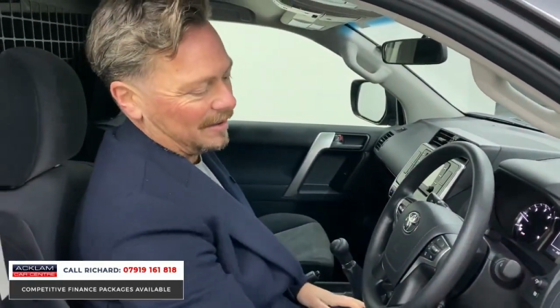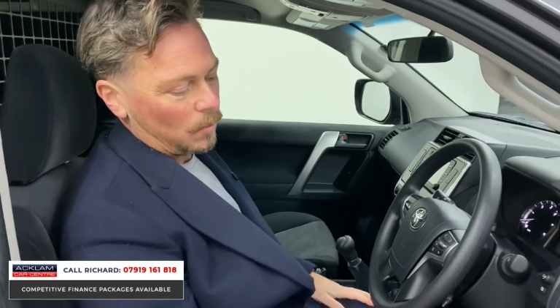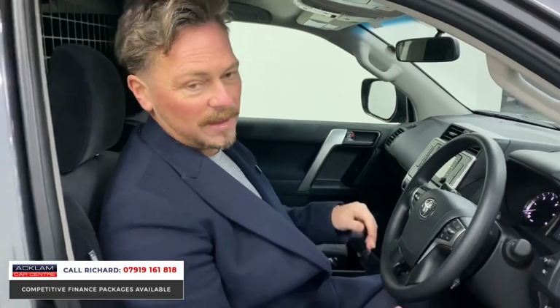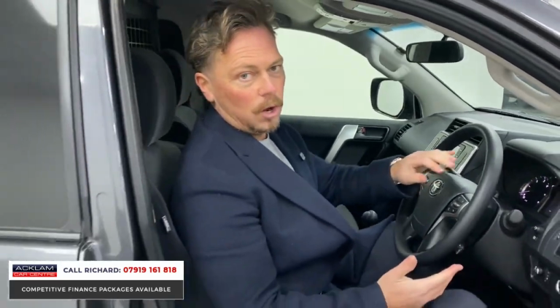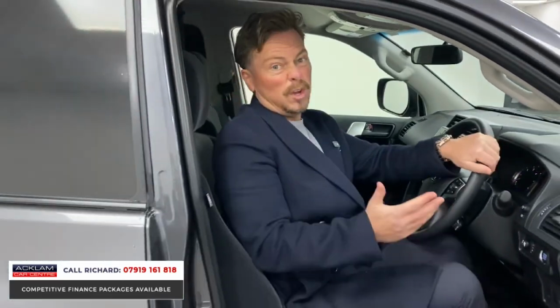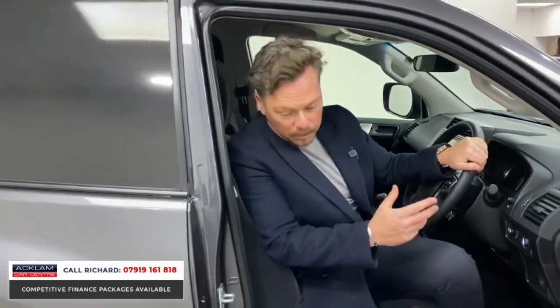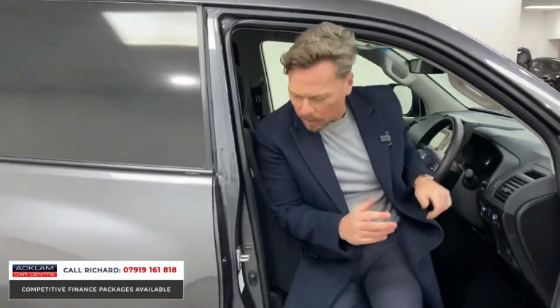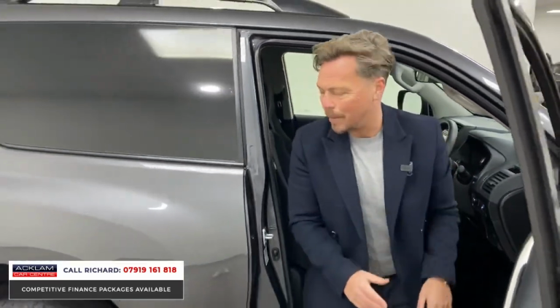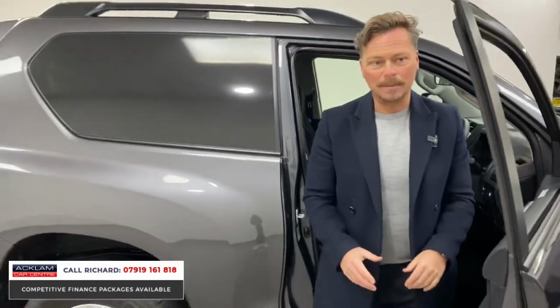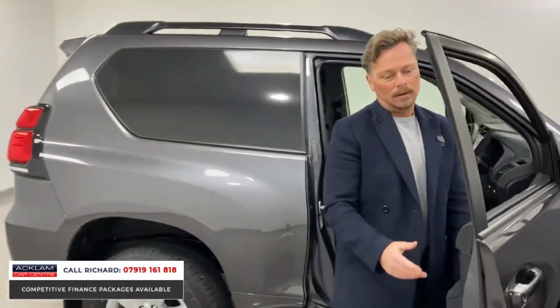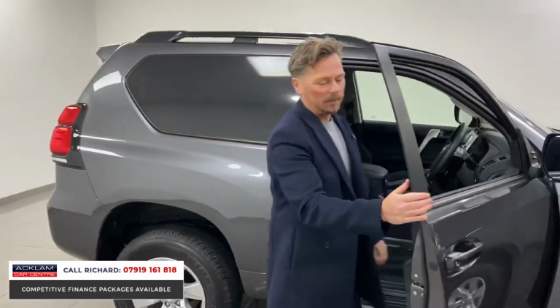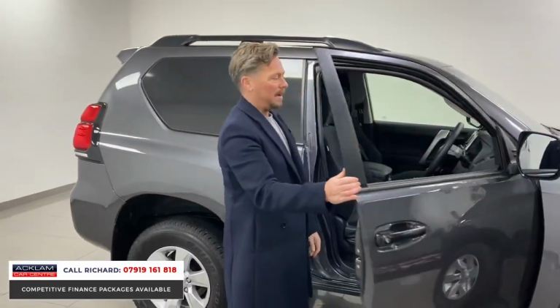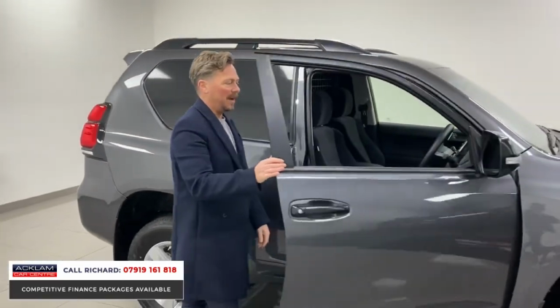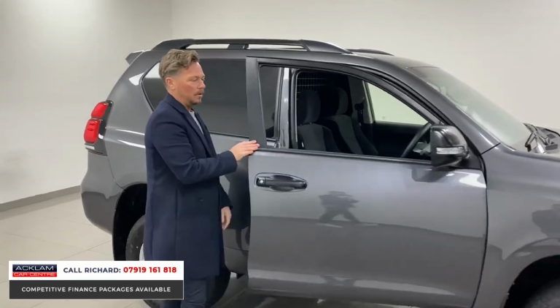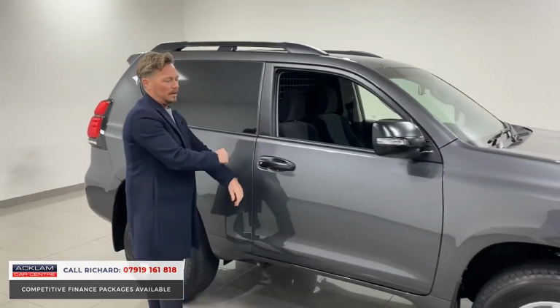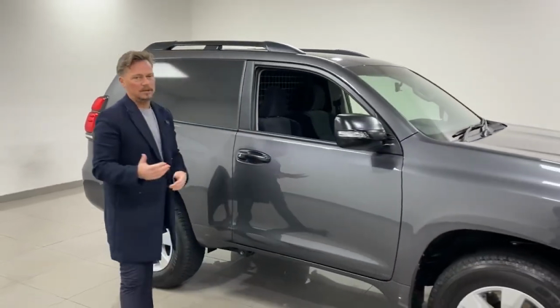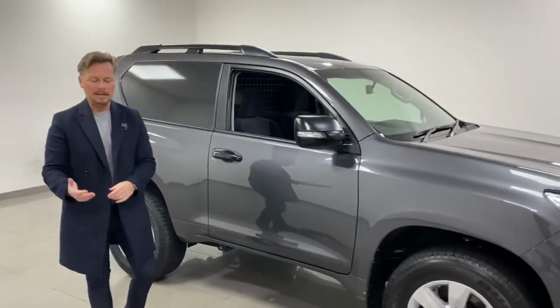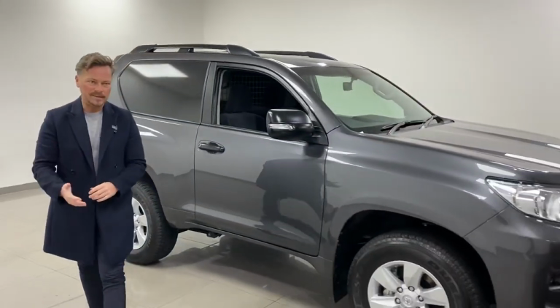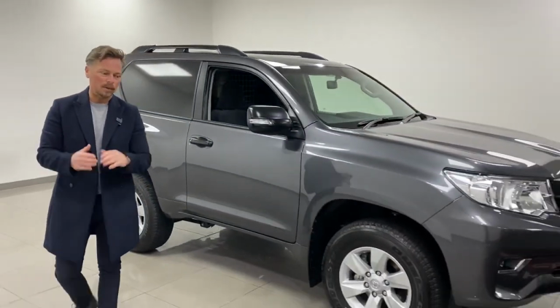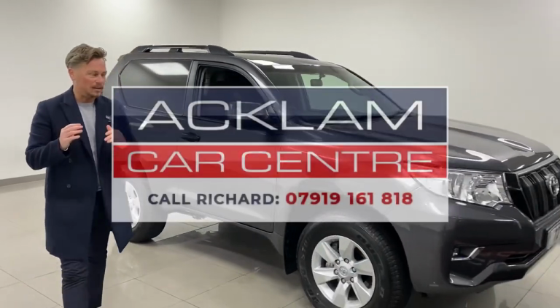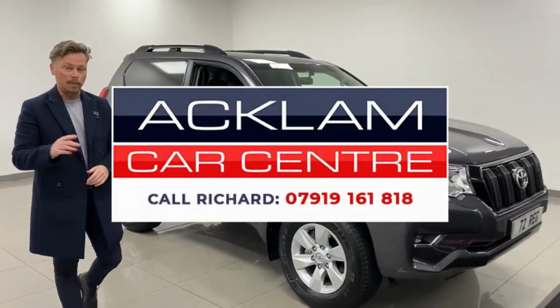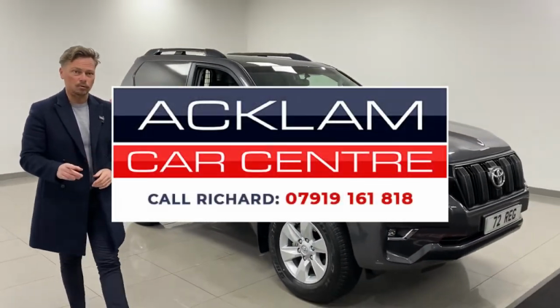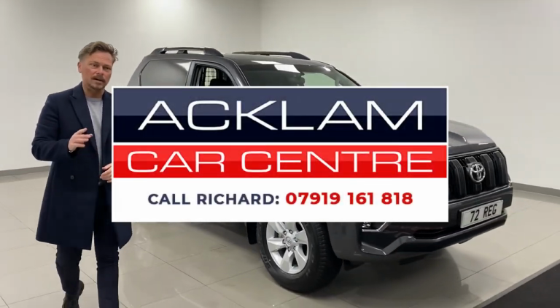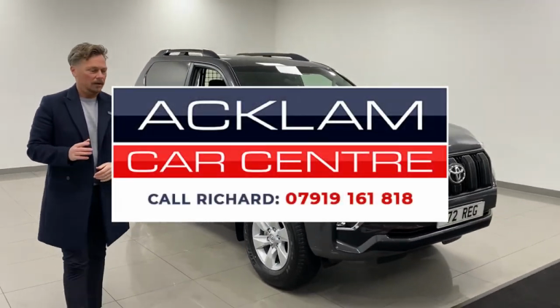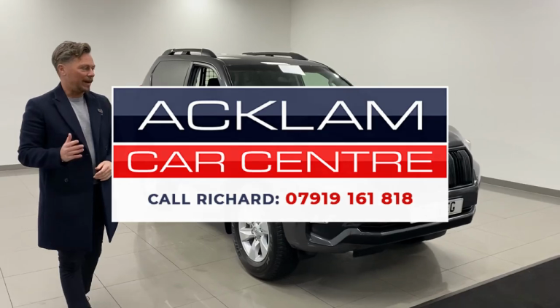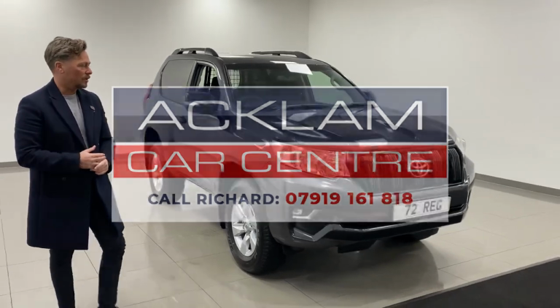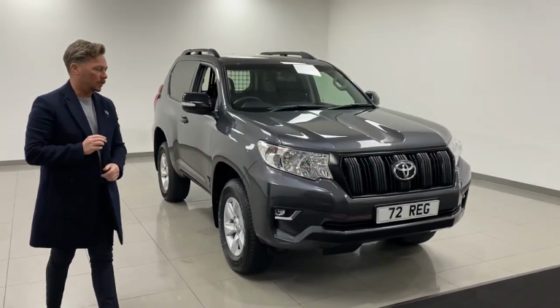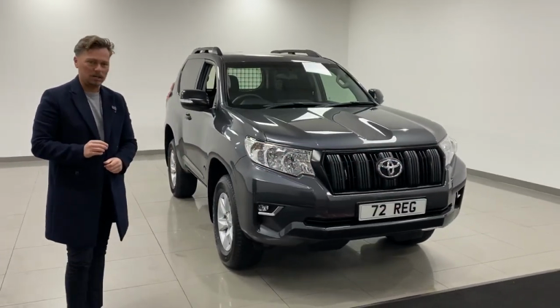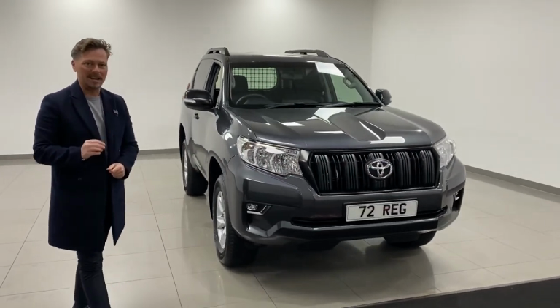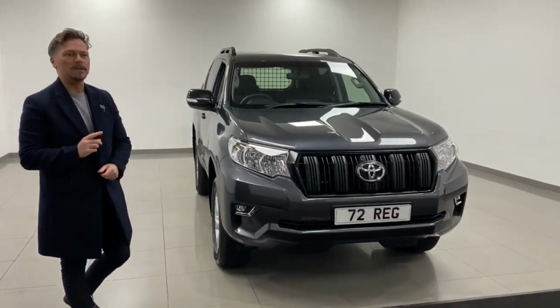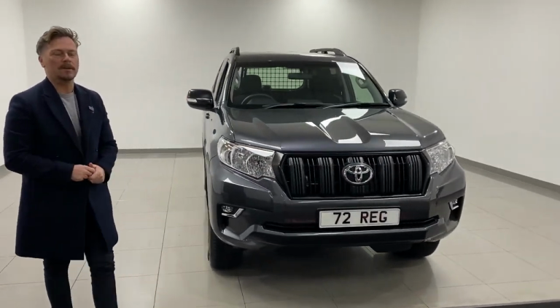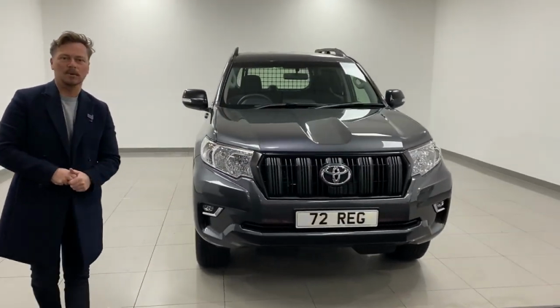Great car, on the website now. If you want one of these, you'll know — you can't buy them. We've managed to find one, it's physical, it's here, it's VAT qualifying. Use my number on the screen, ring me — my name's Richard, I'd love to chat to you and sell you this vehicle. Thanks for watching.